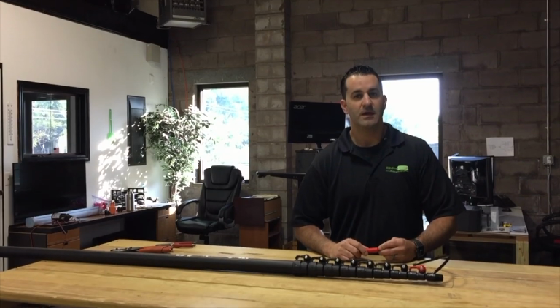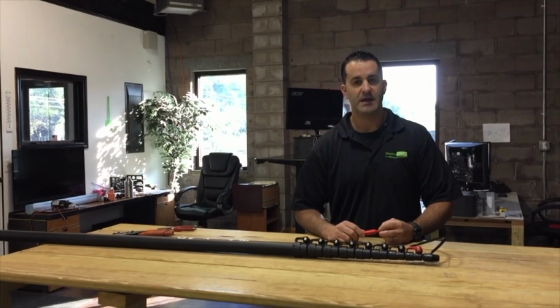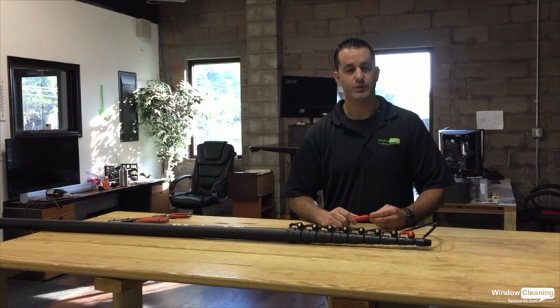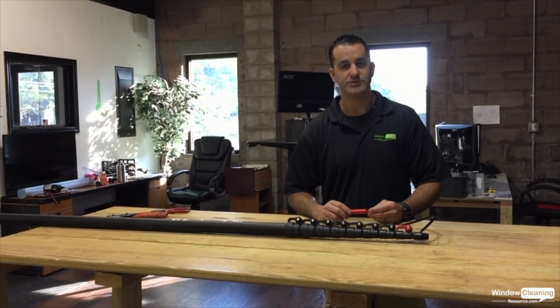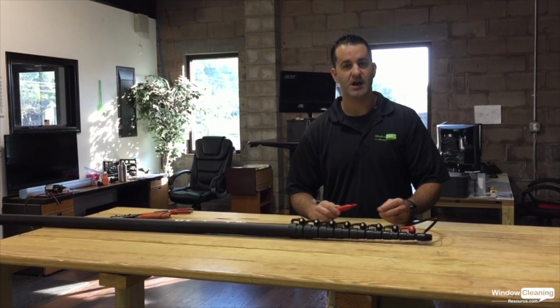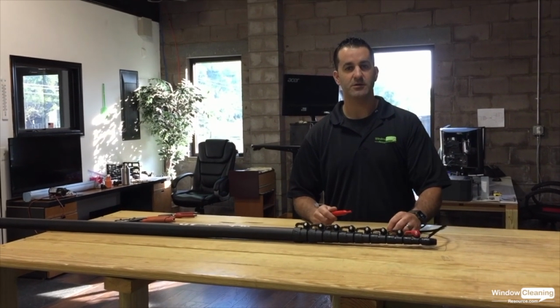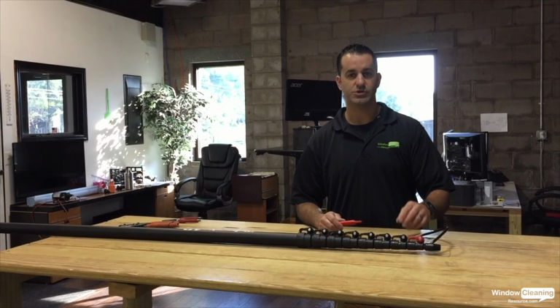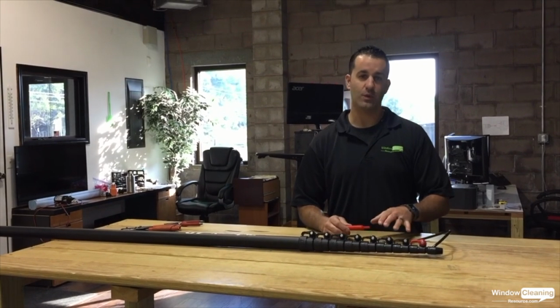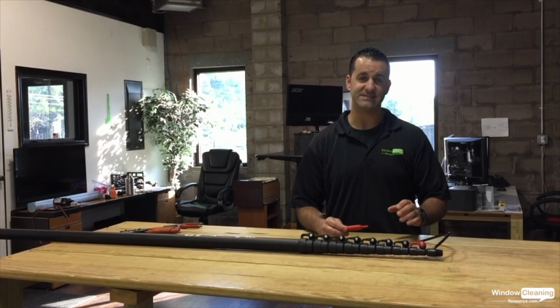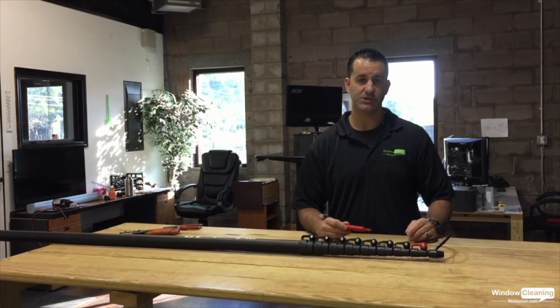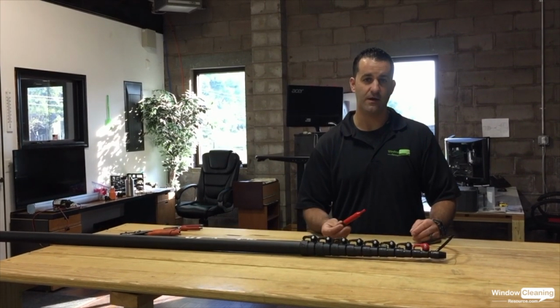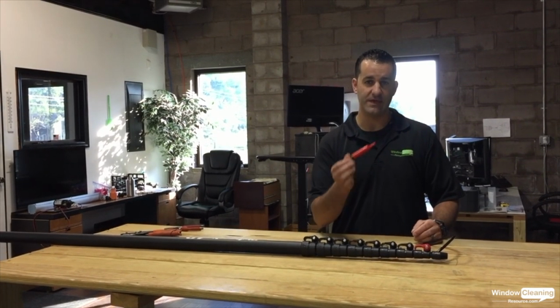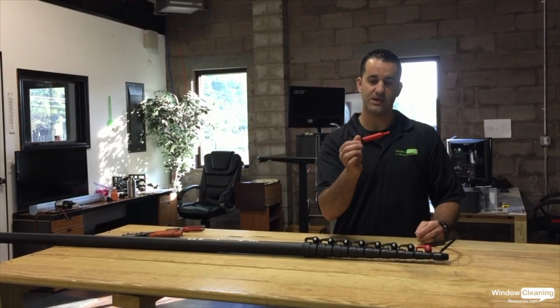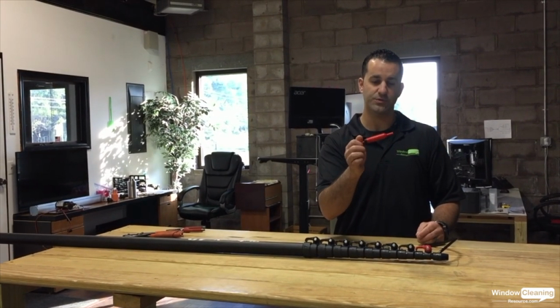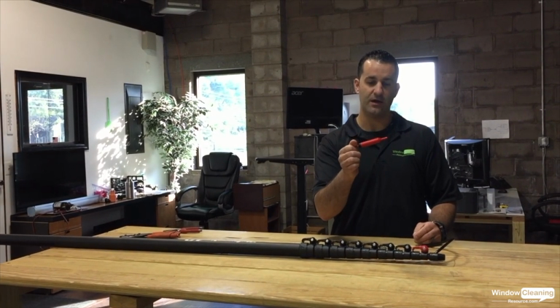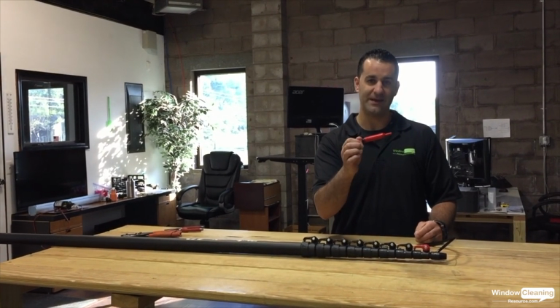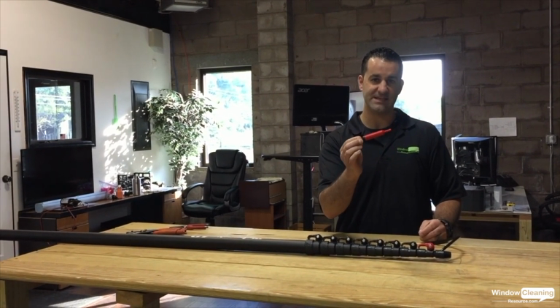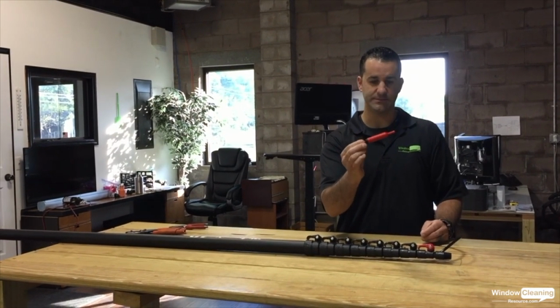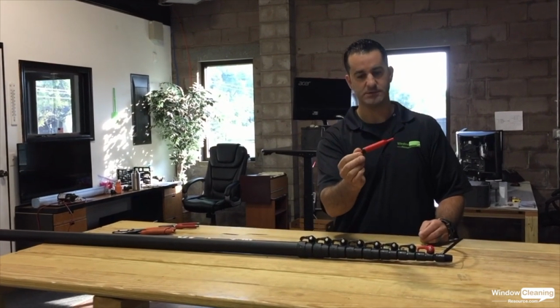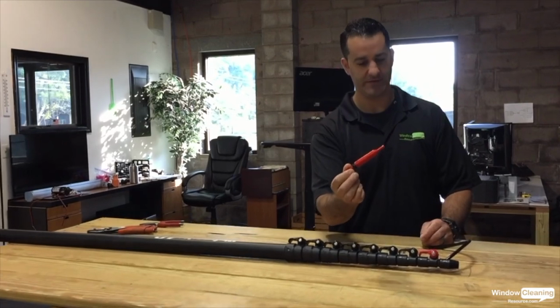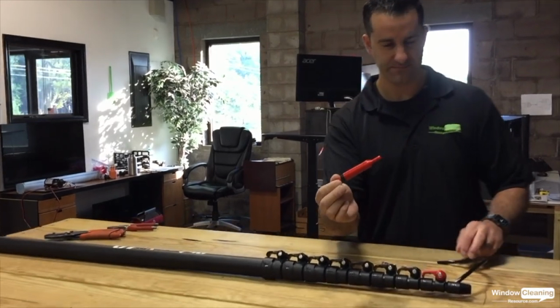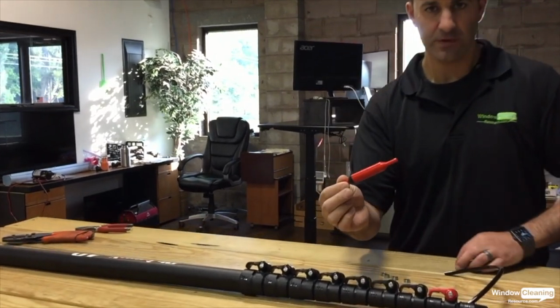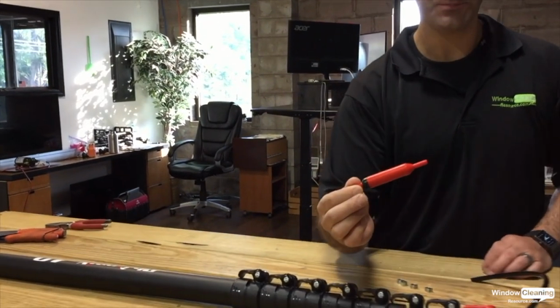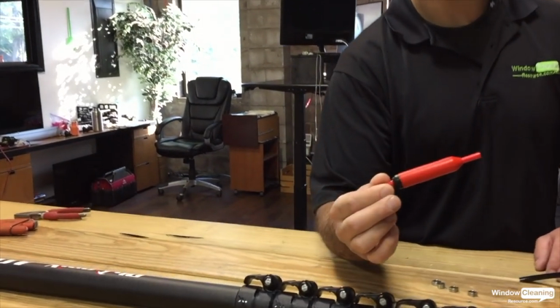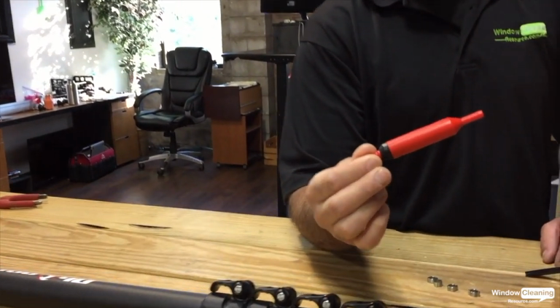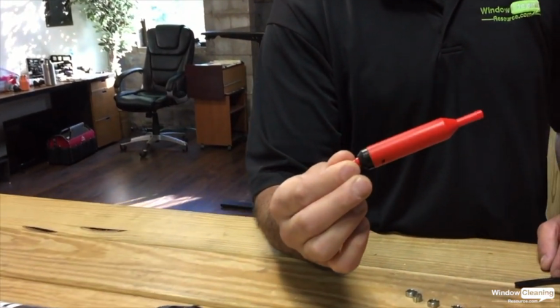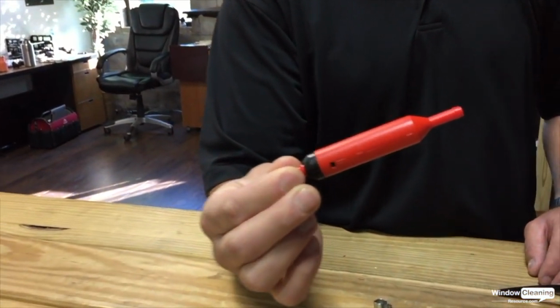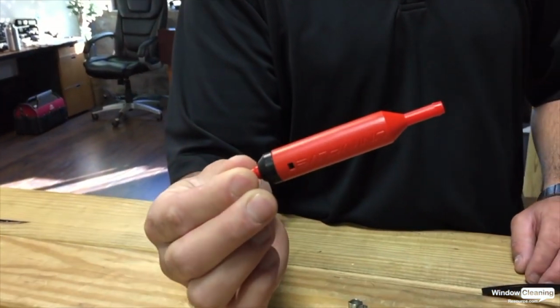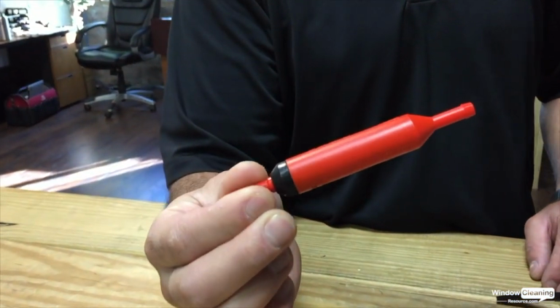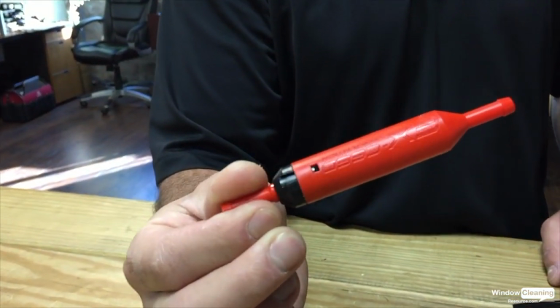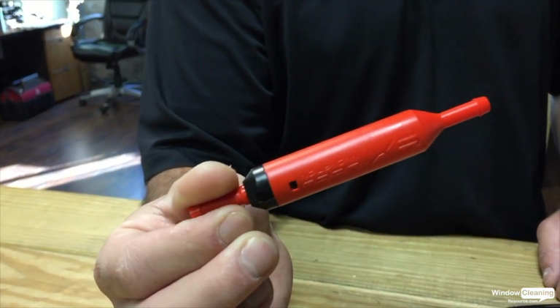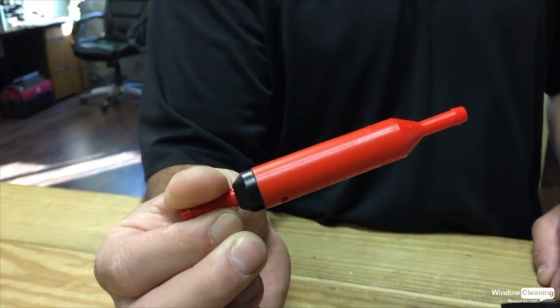Hey, Alex with windowcleaner.com here. I'm going to show you a quick installation of the Univalve by XSEED. Take a closer look at this. It's important to note what's the front and back of the Univalve.